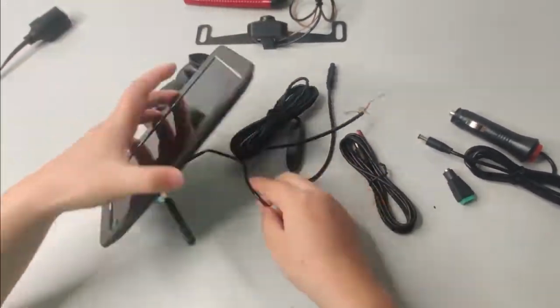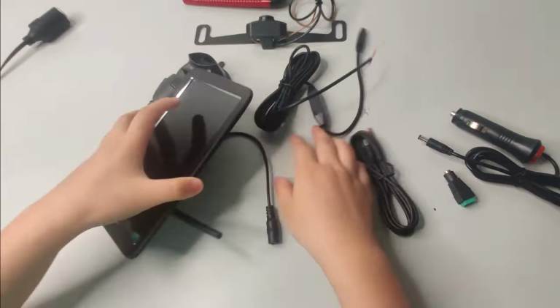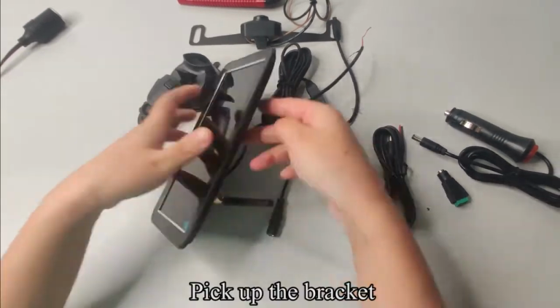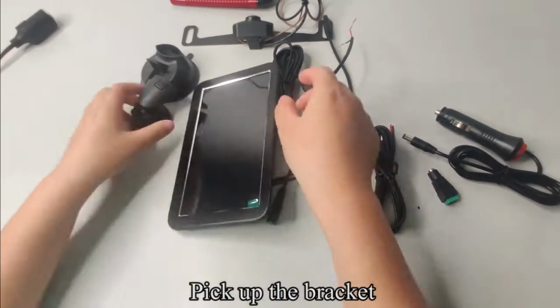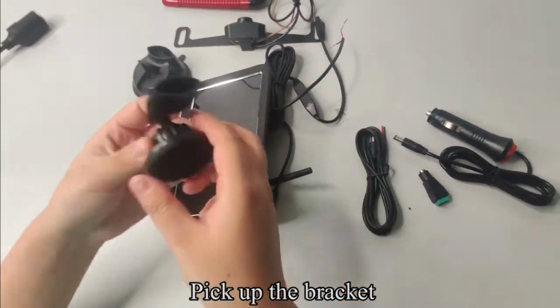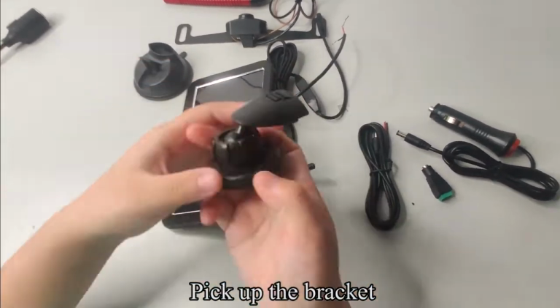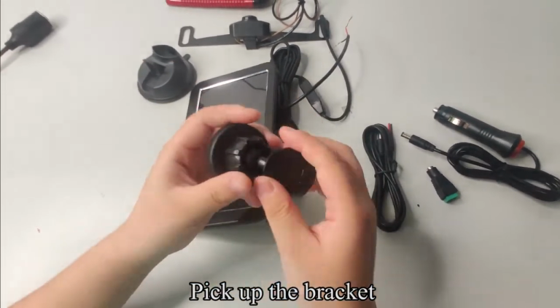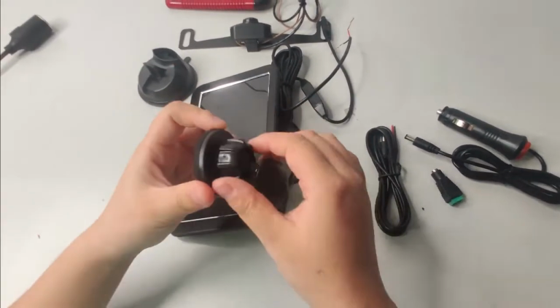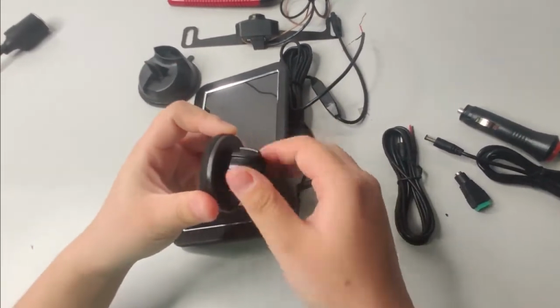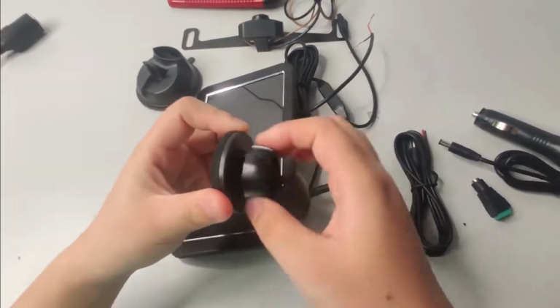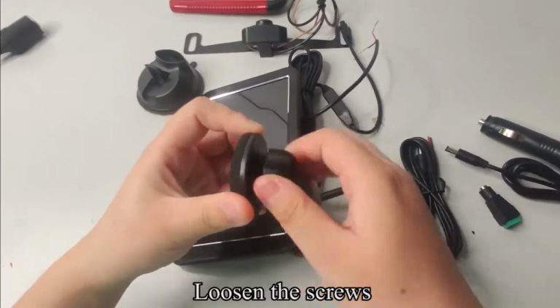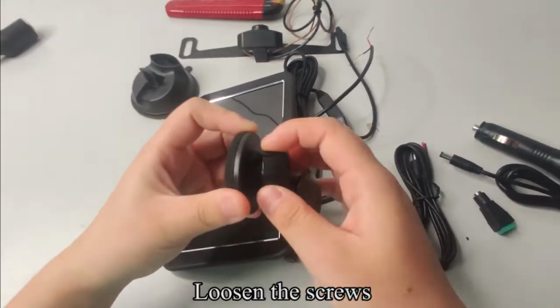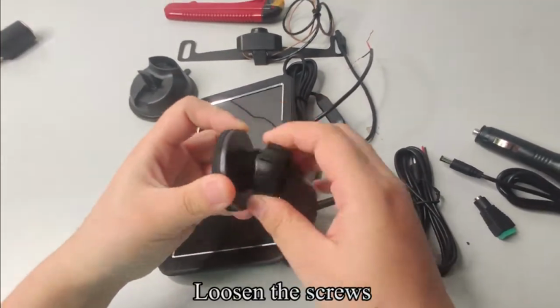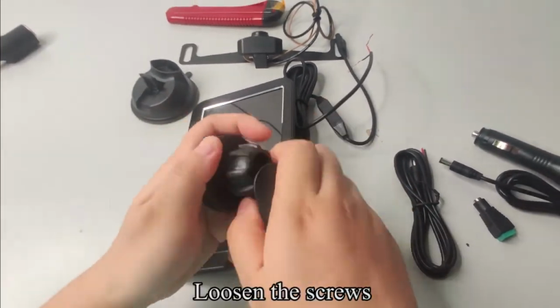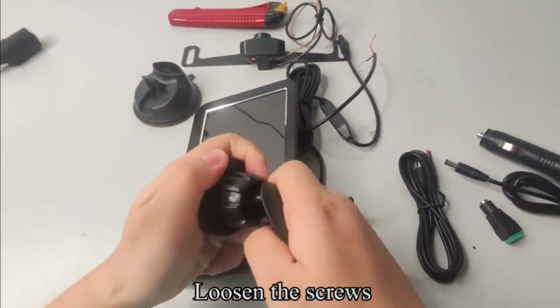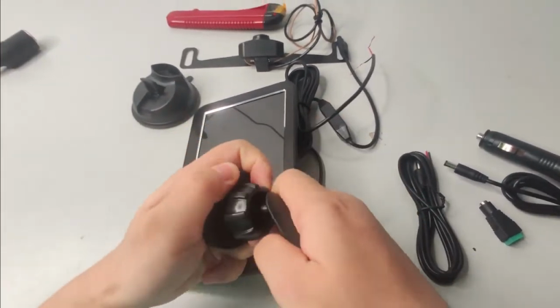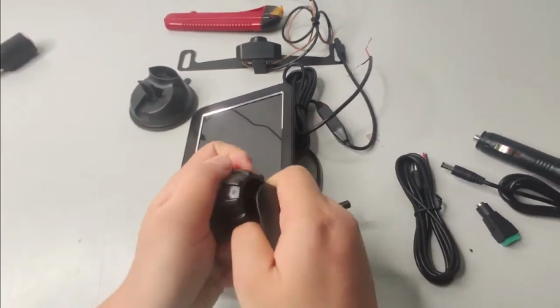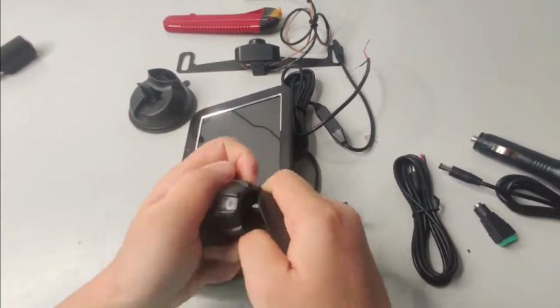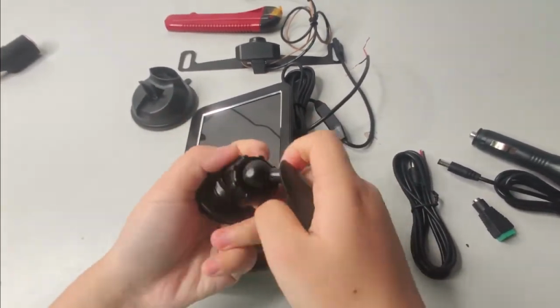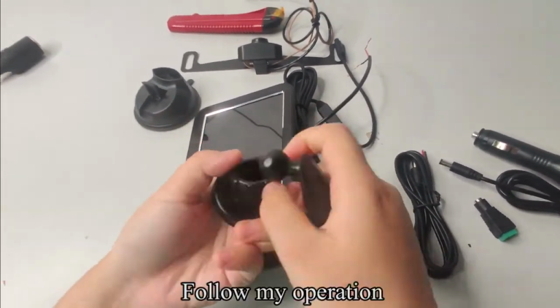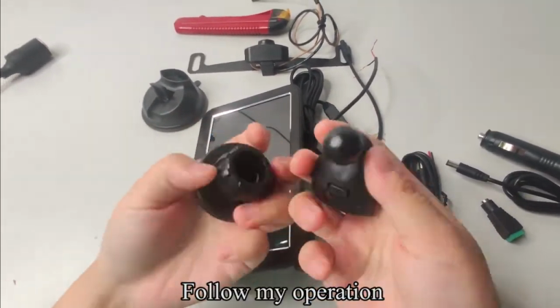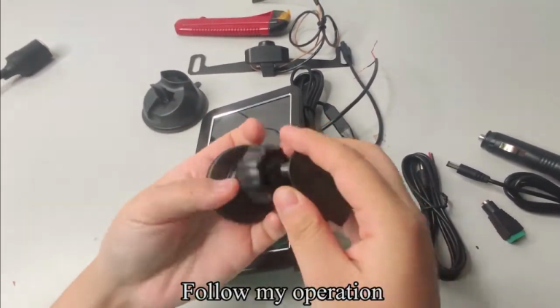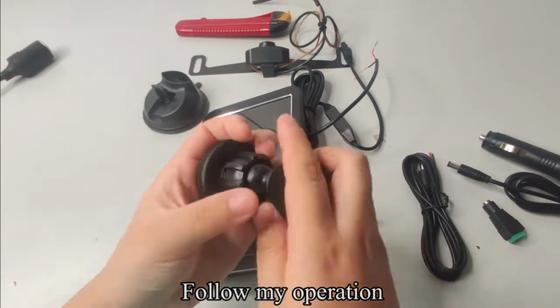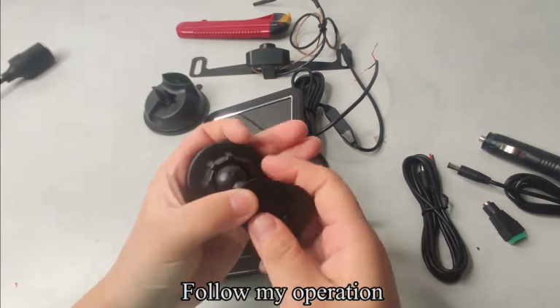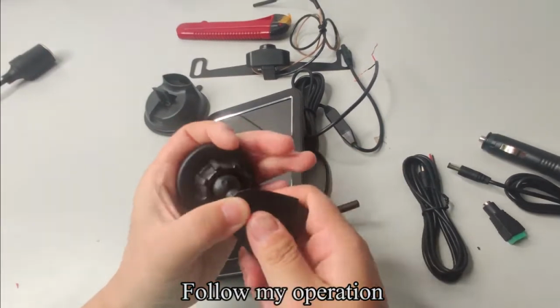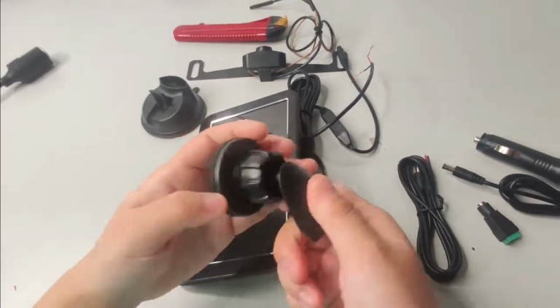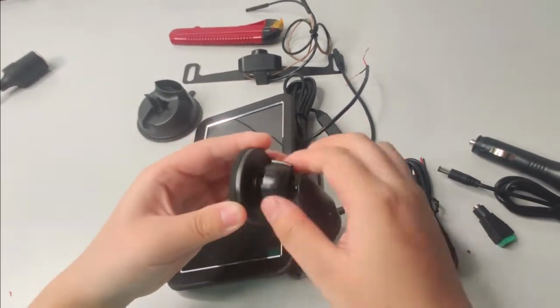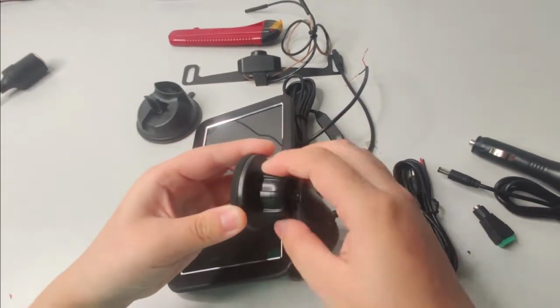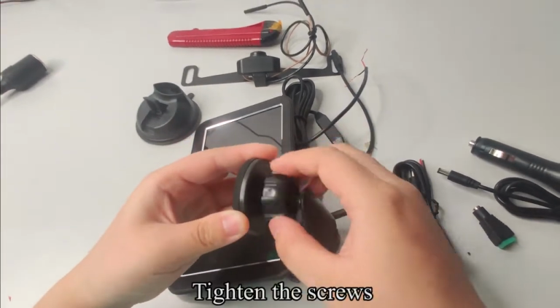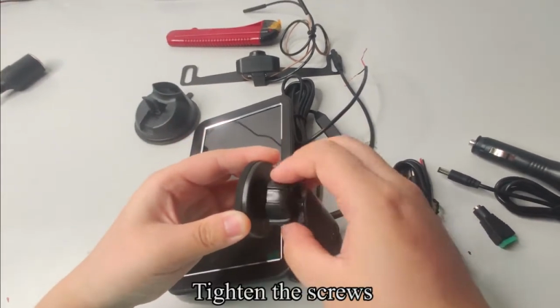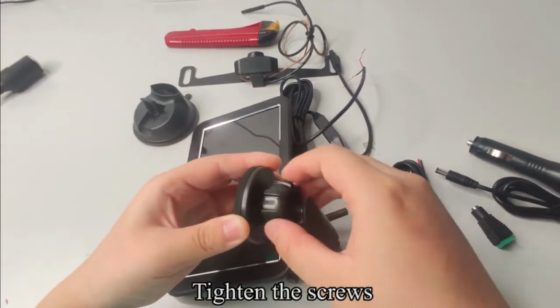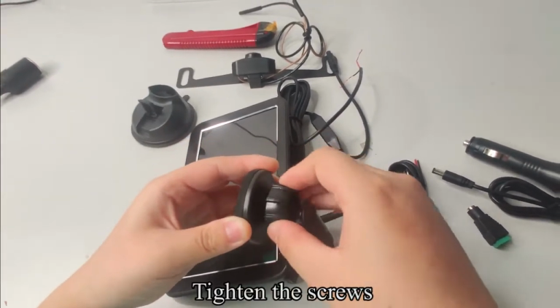Pick up the bracket. Loosen the screws, then tighten the screws as shown.